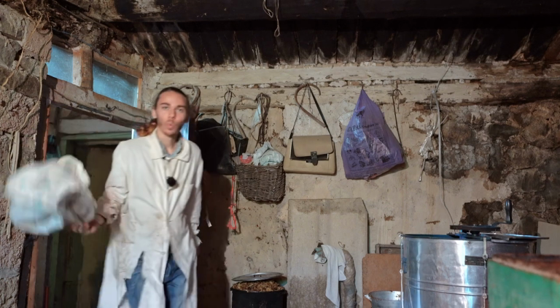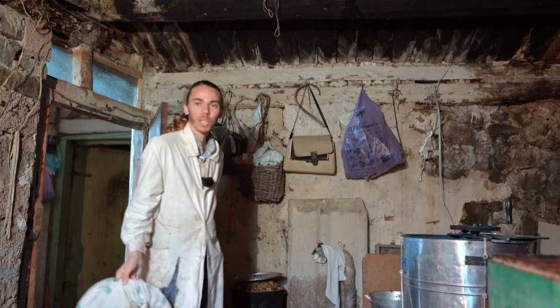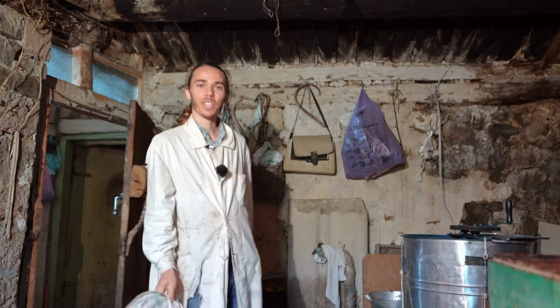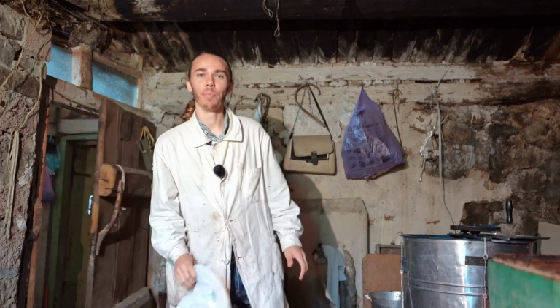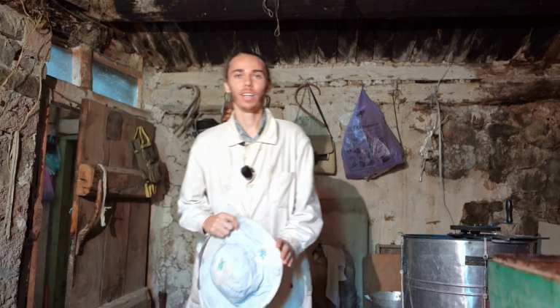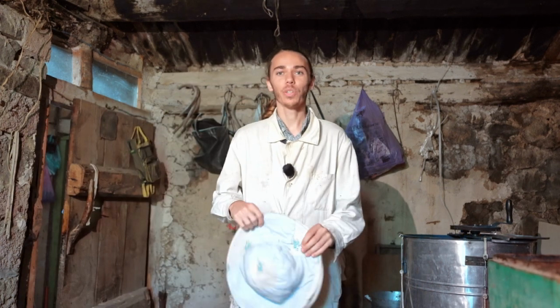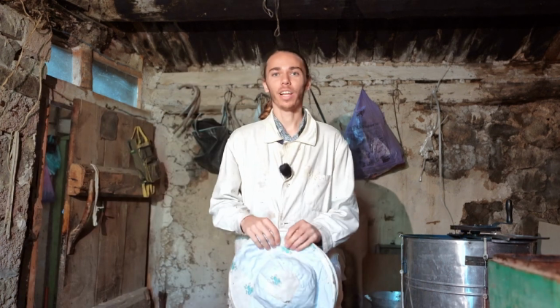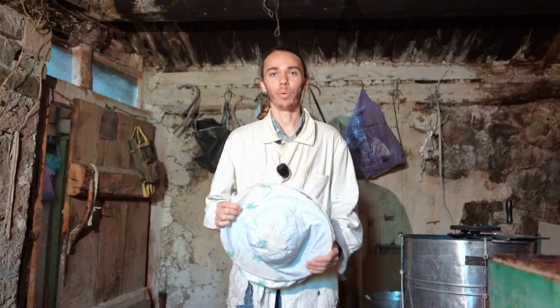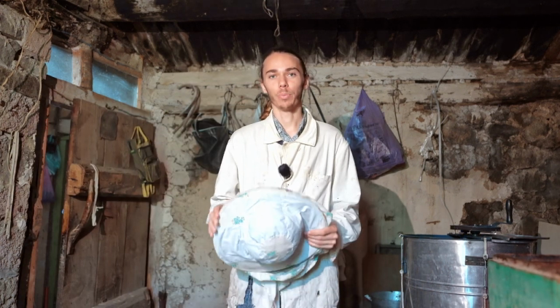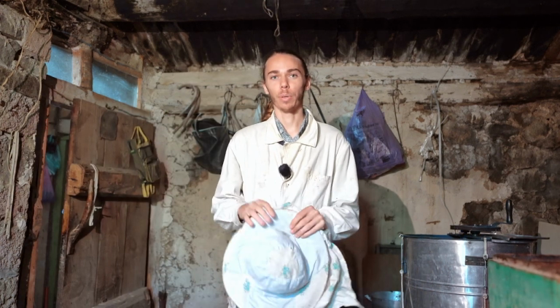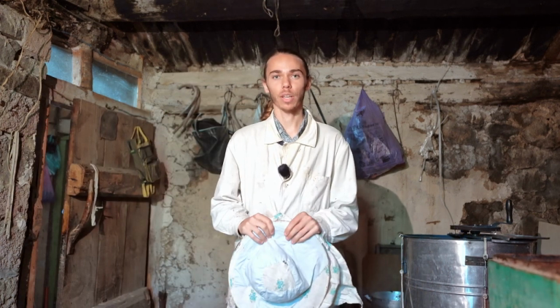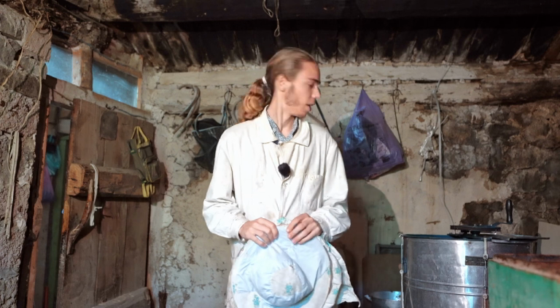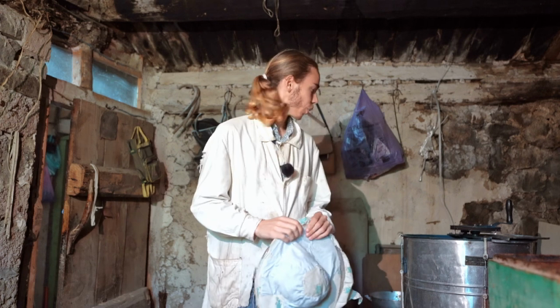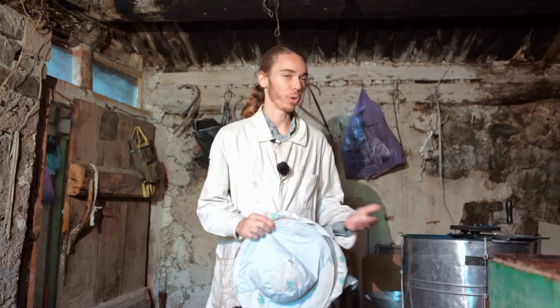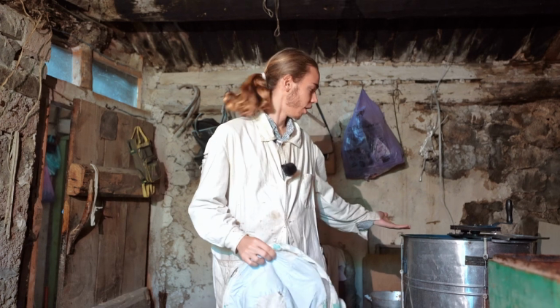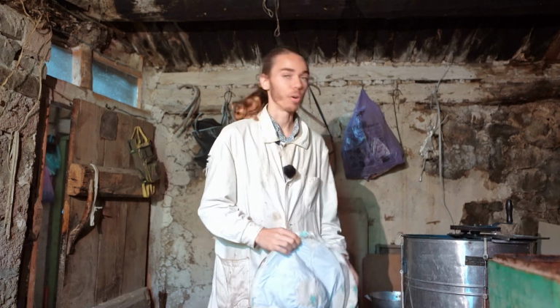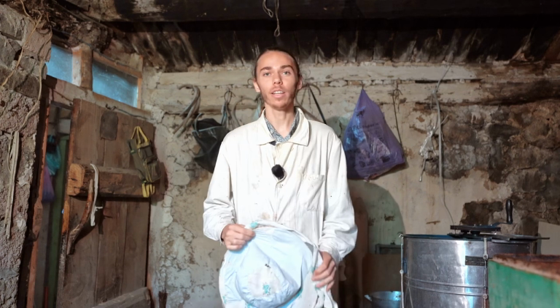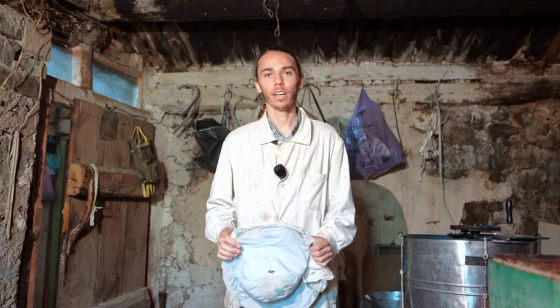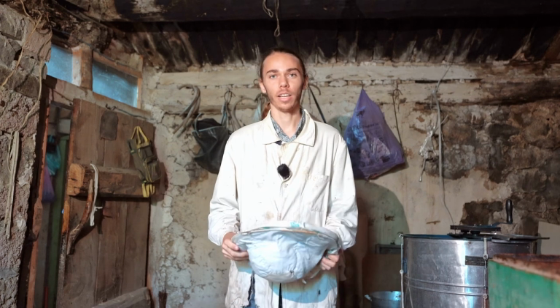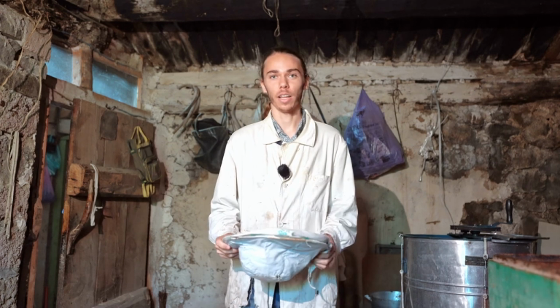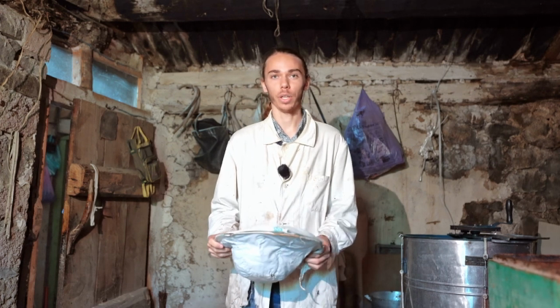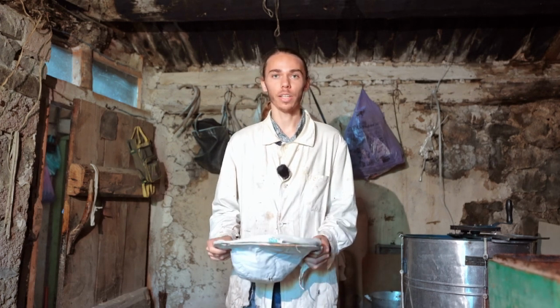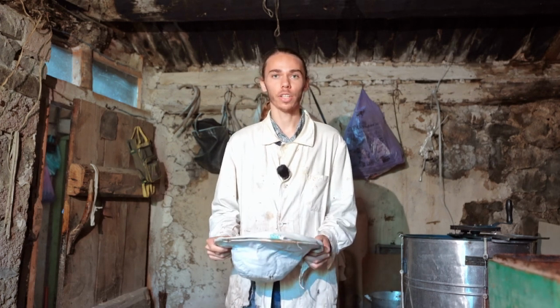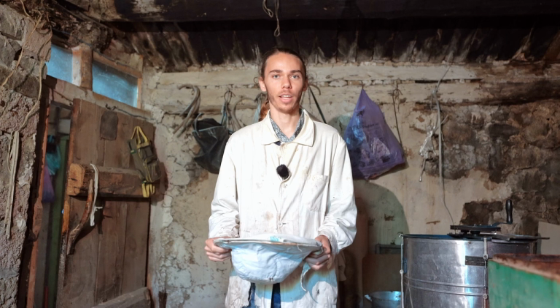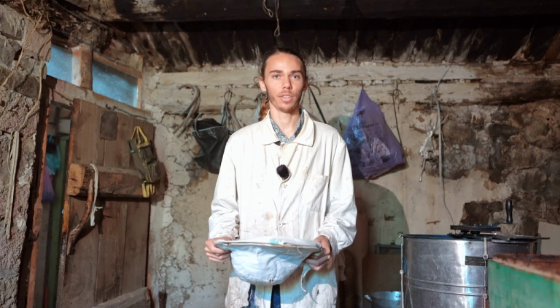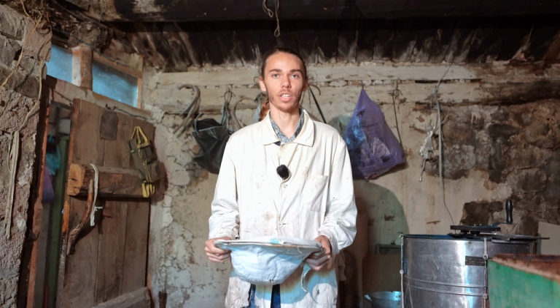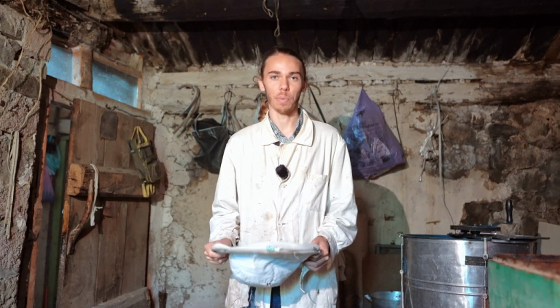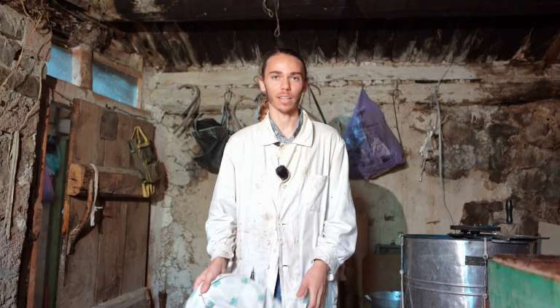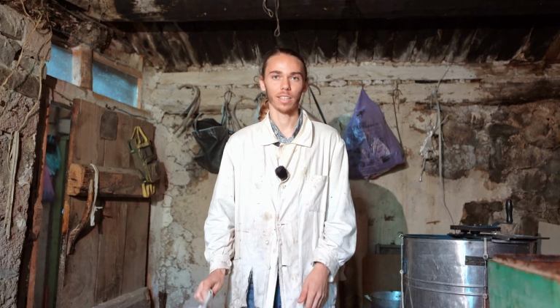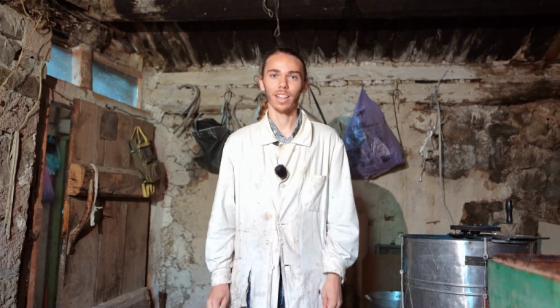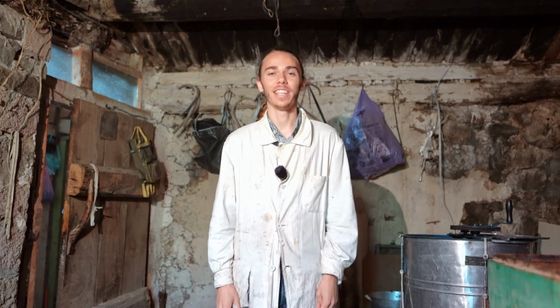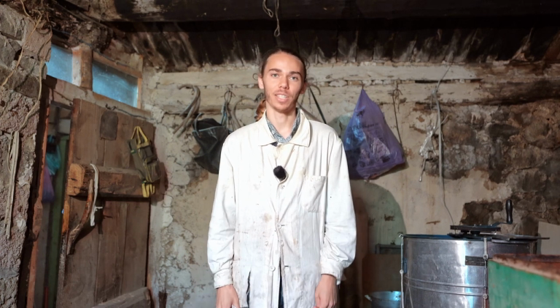Welcome to the Processing Hub. This is where the honeycomb is brought to be processed. Here we separate it from the honey. The honey is then put in containers and sent off to be packed. Let's see how it's done.